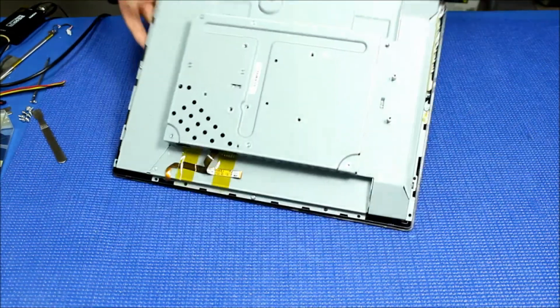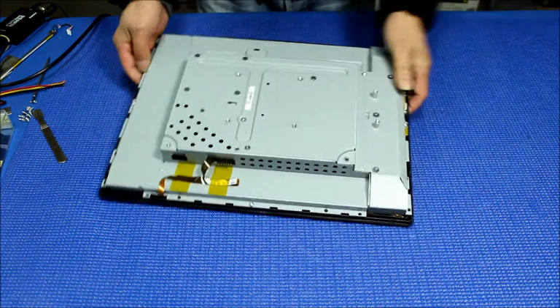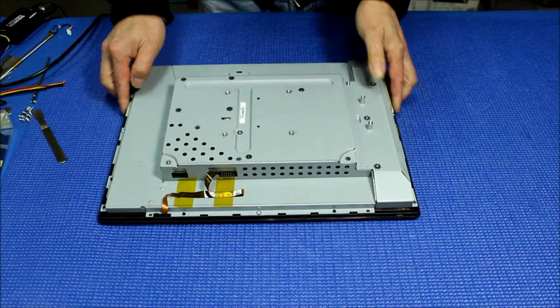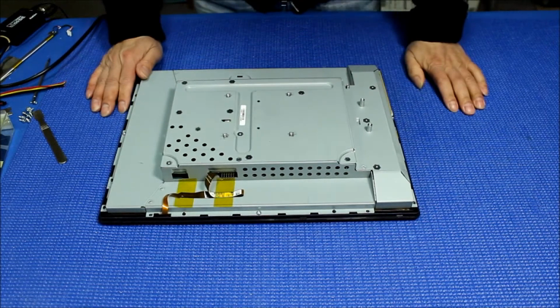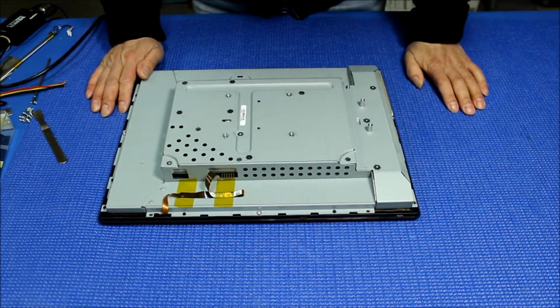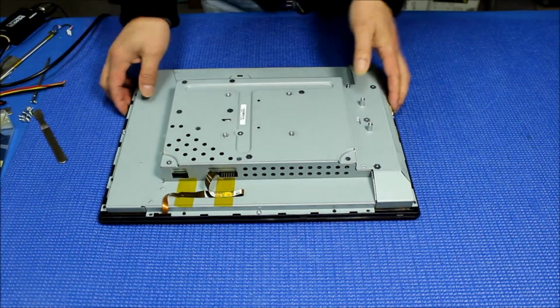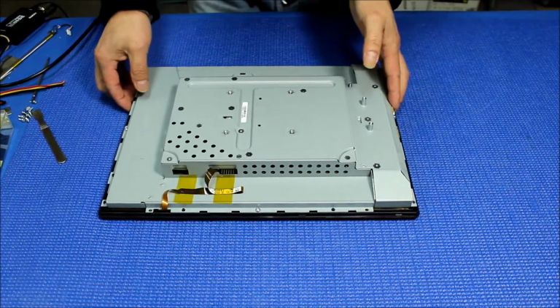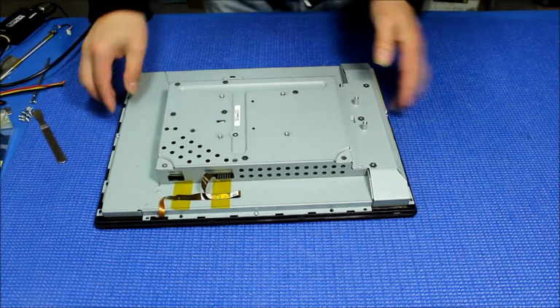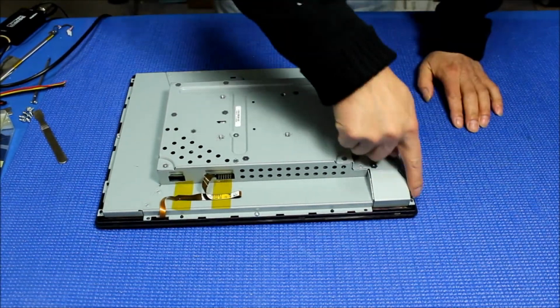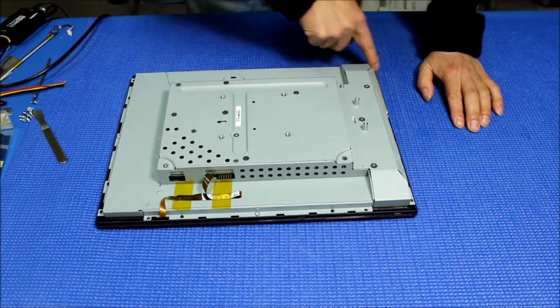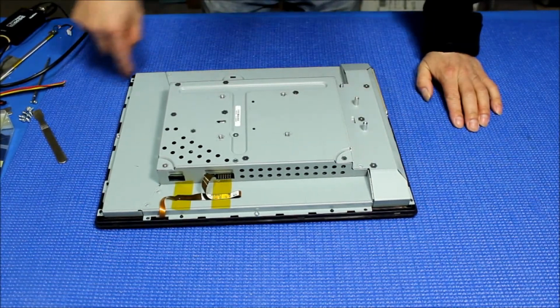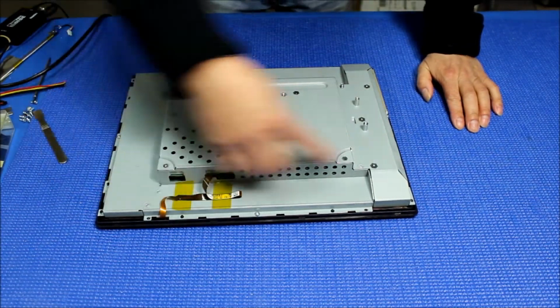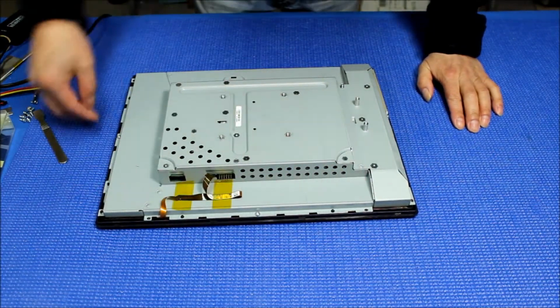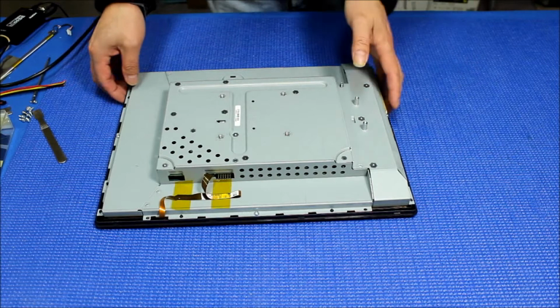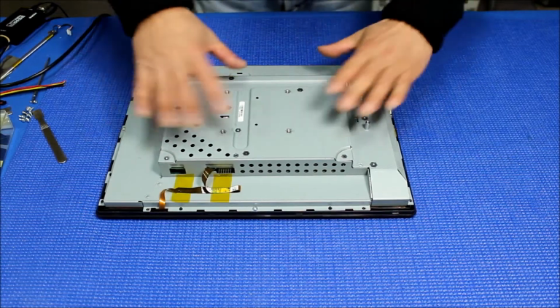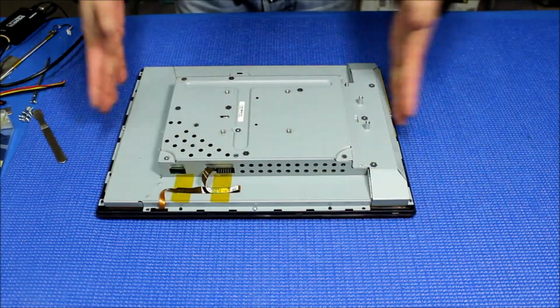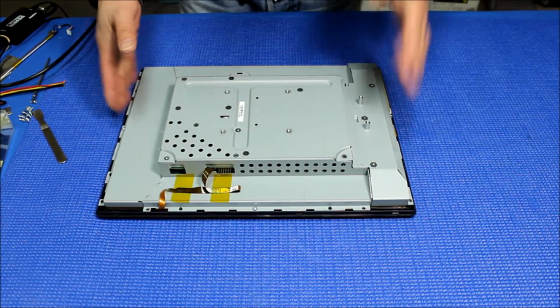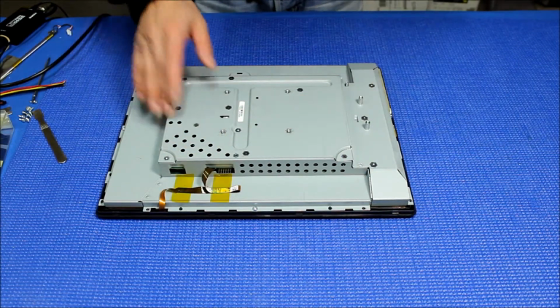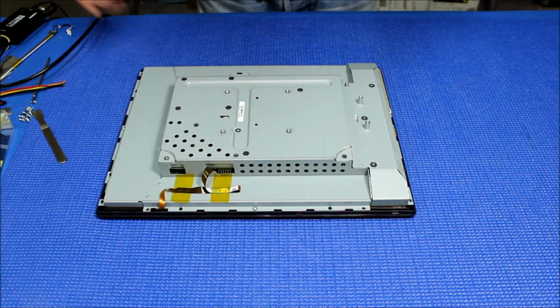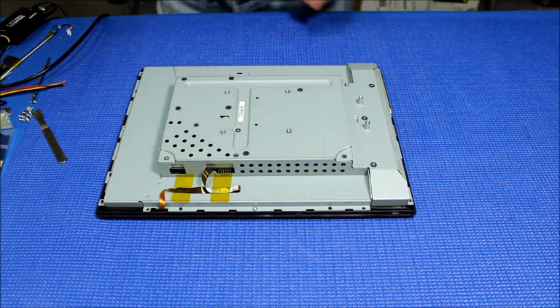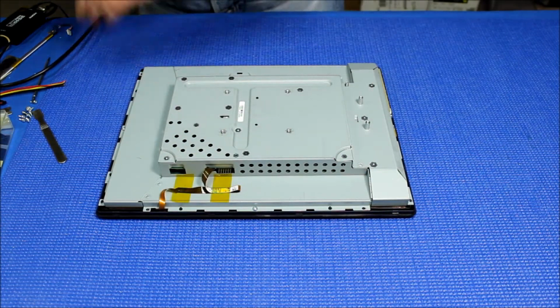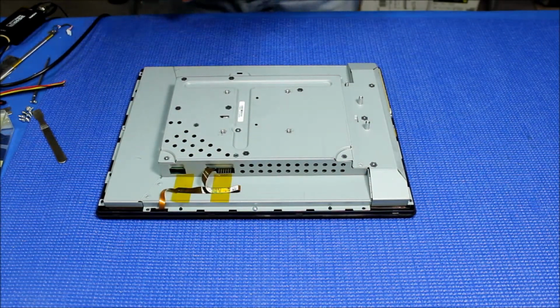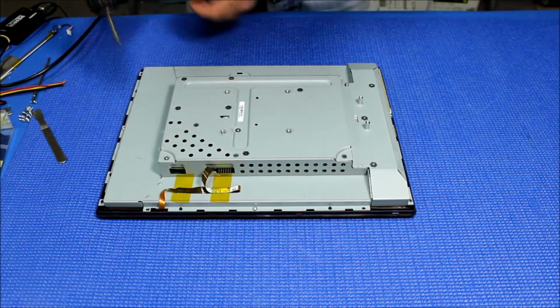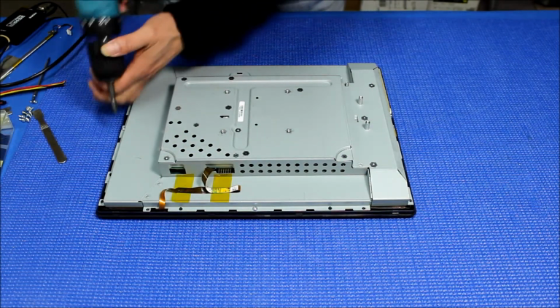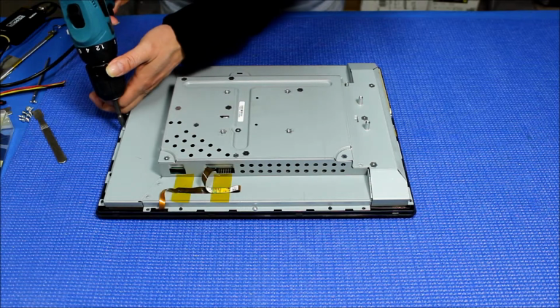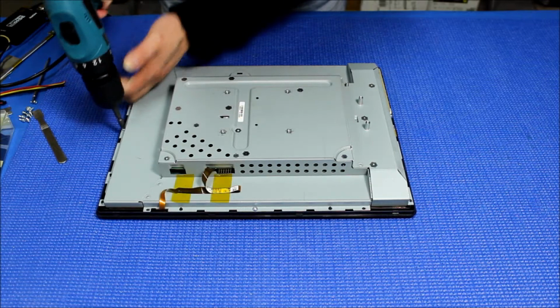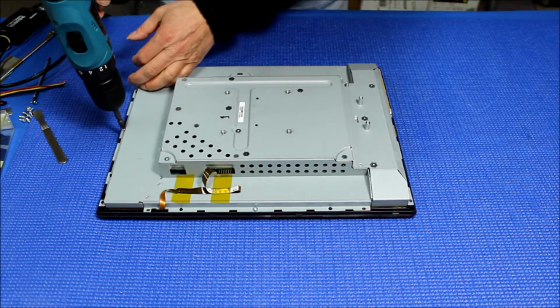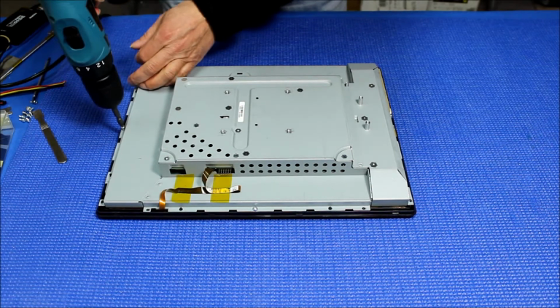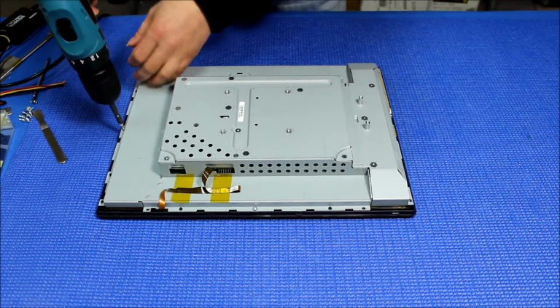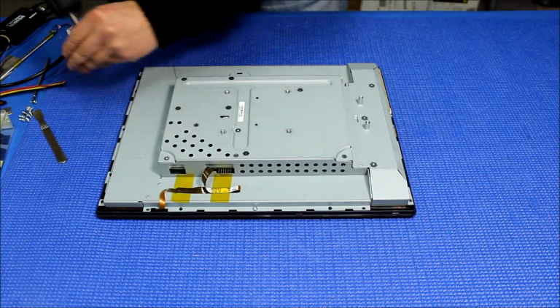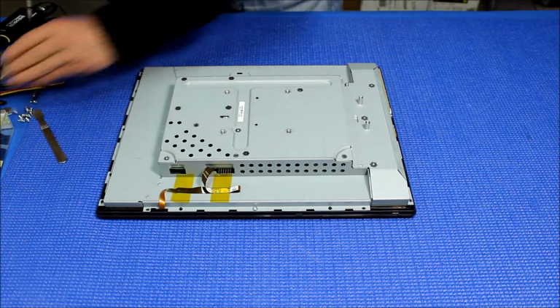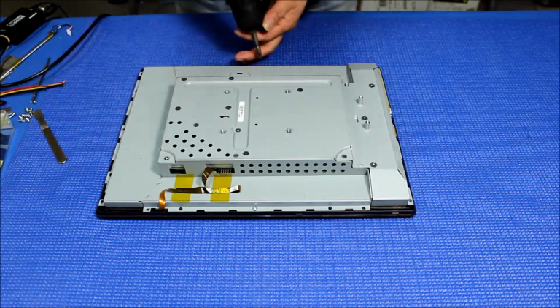Now there's a whole bunch of screws holding the whole chassis. I already removed some of those, so I just remove a few more. Take it out, just like that.